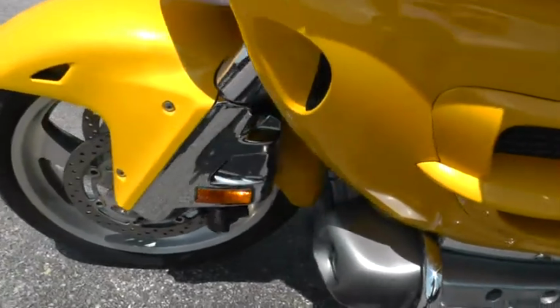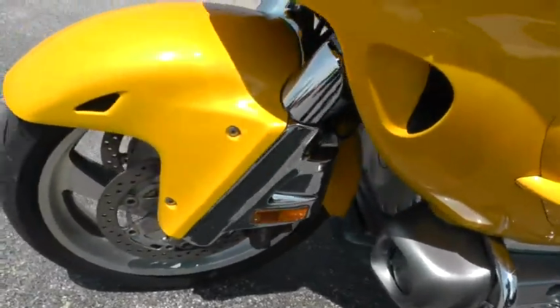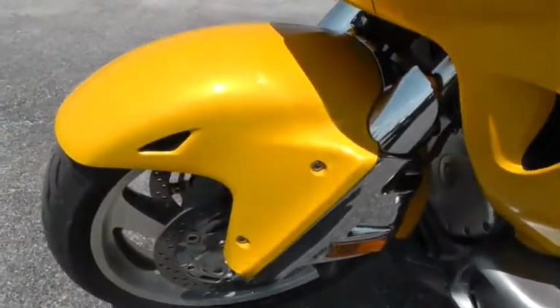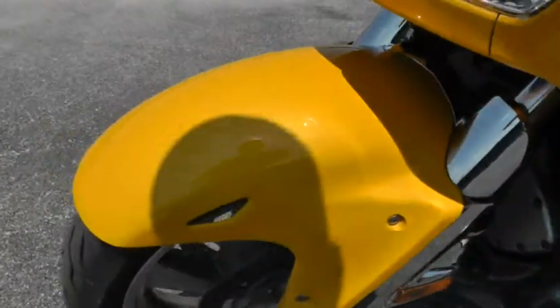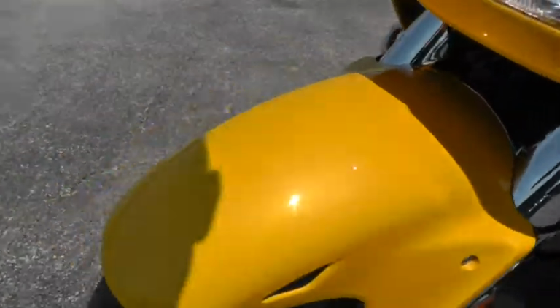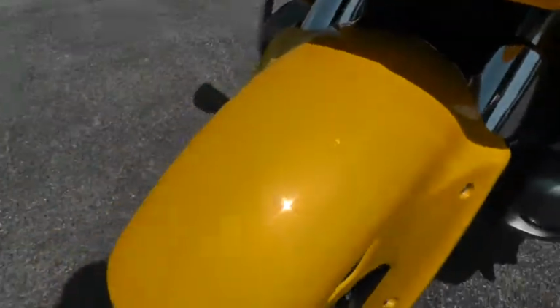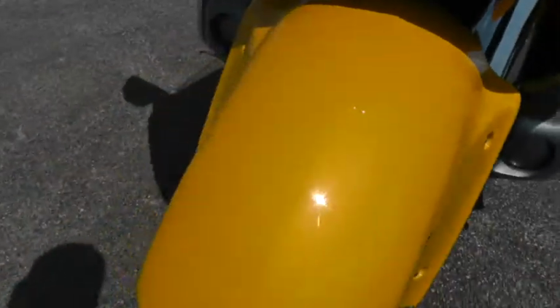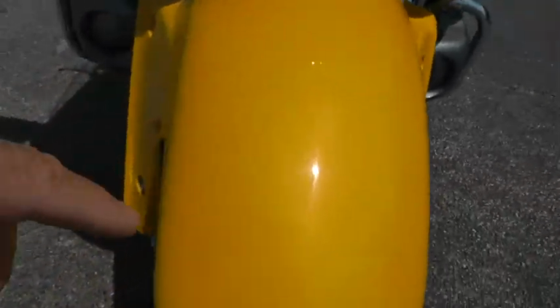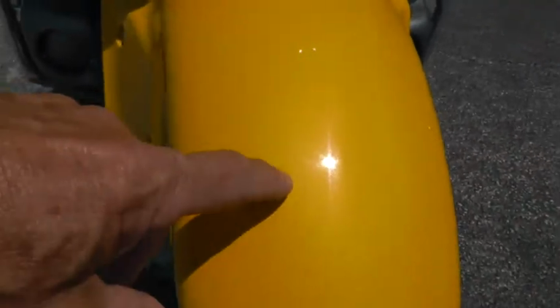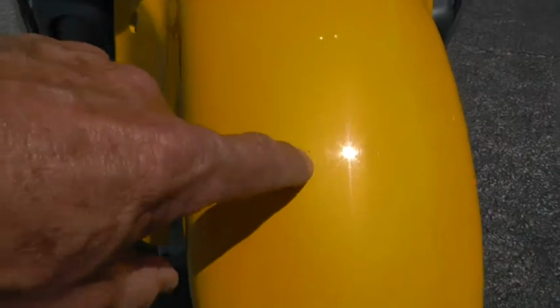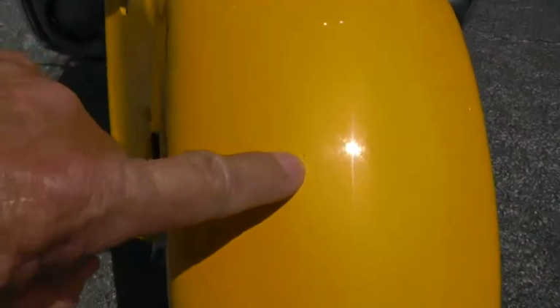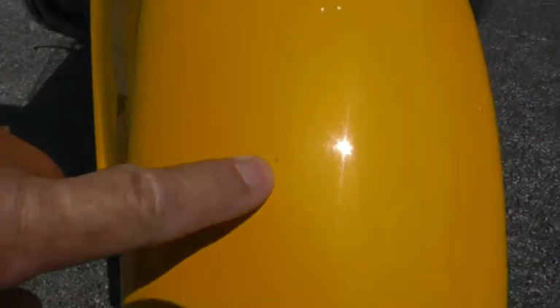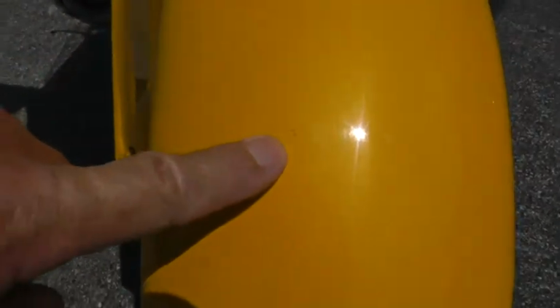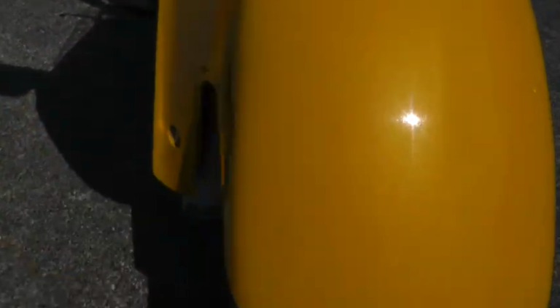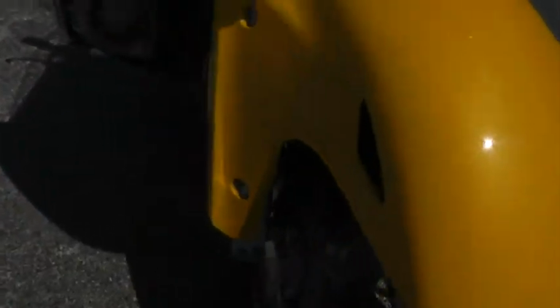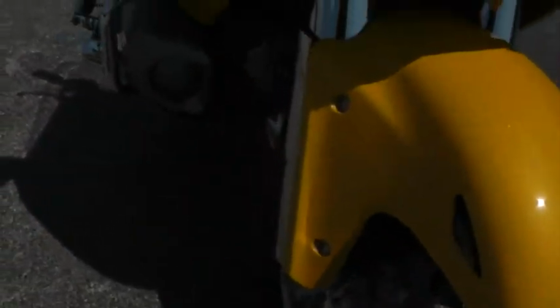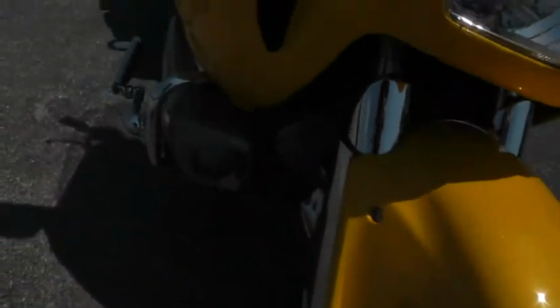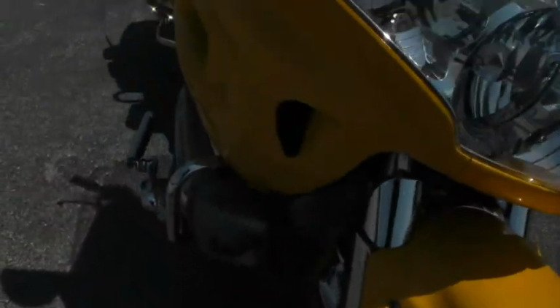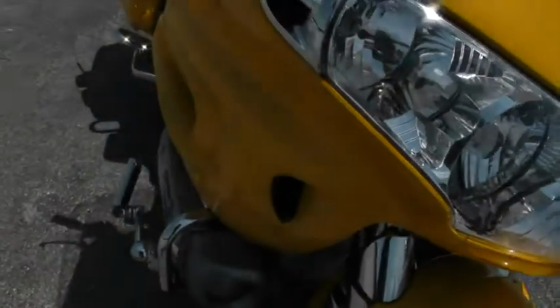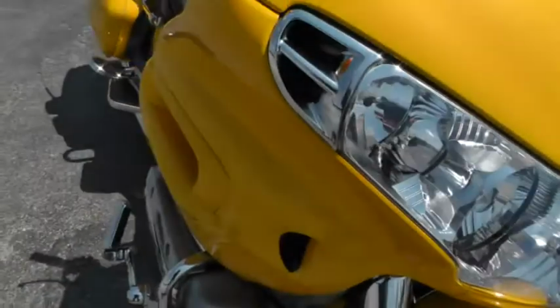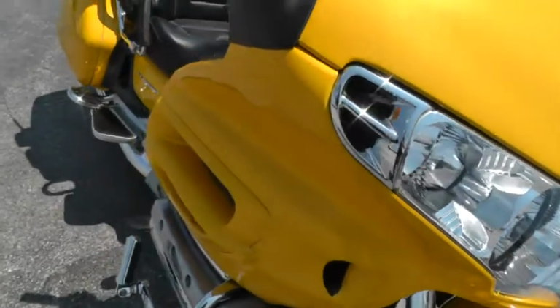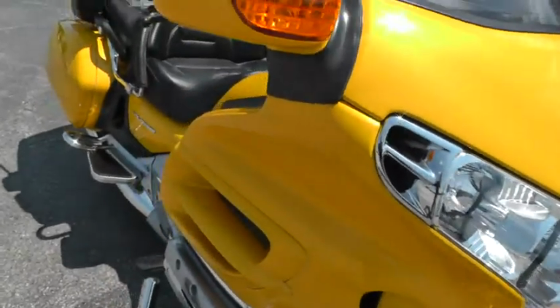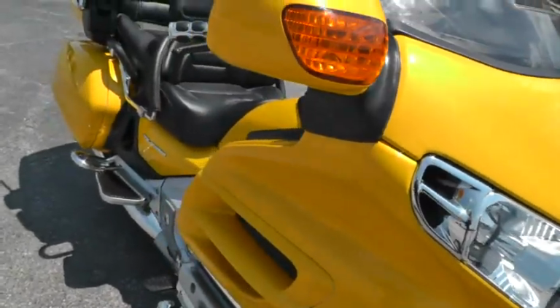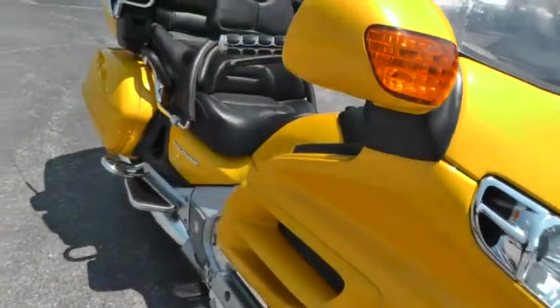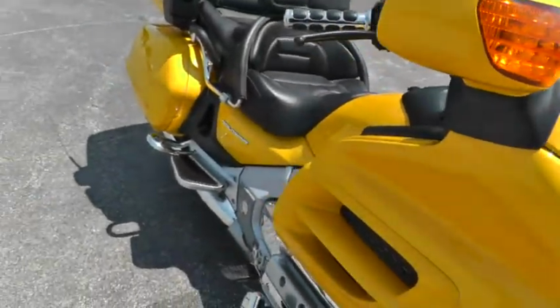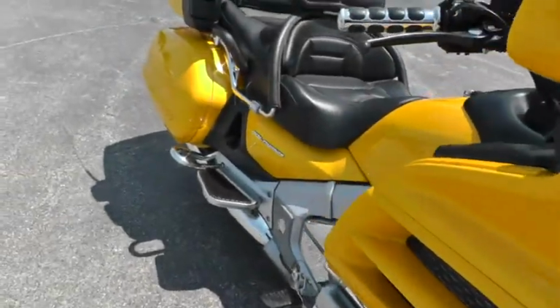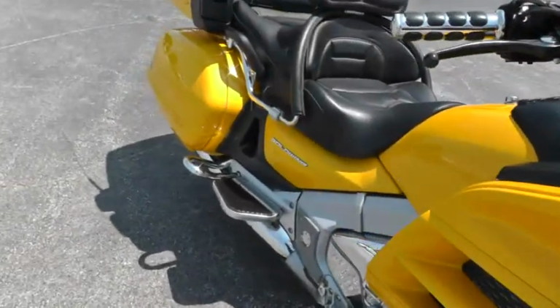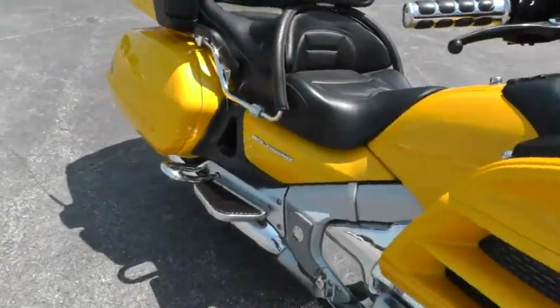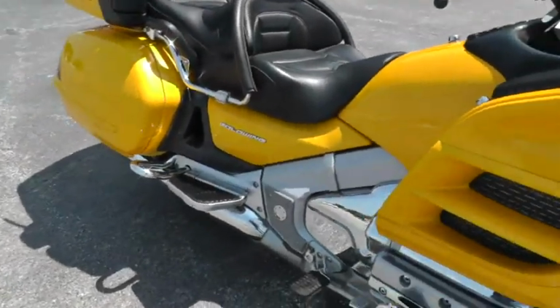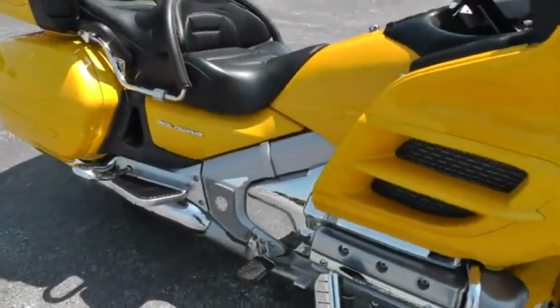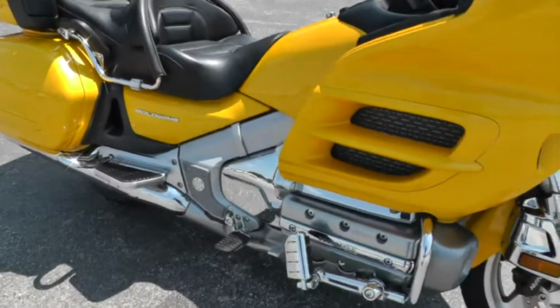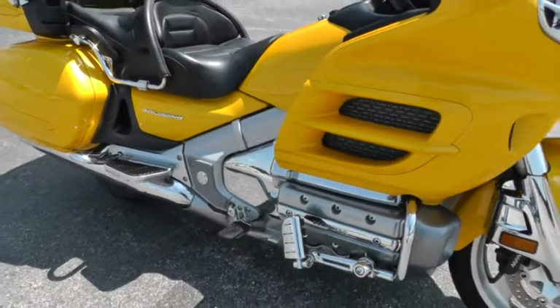I think I saw another little rock chip up here — right here, you can just barely see it. It's been very well taken care of. 25,000 miles on these Goldwings — there's no mileage at all.